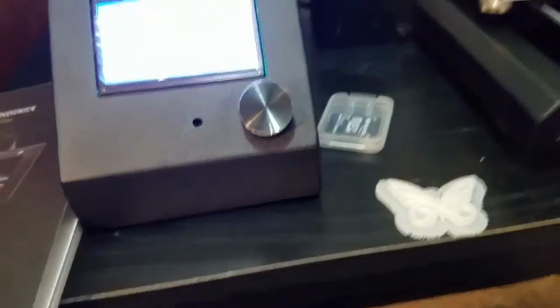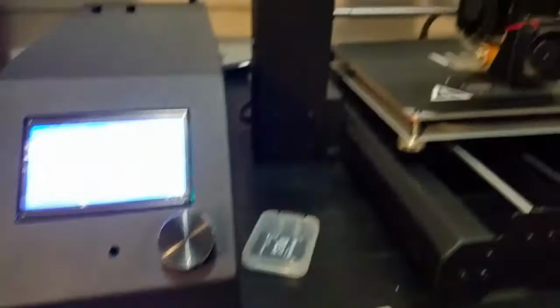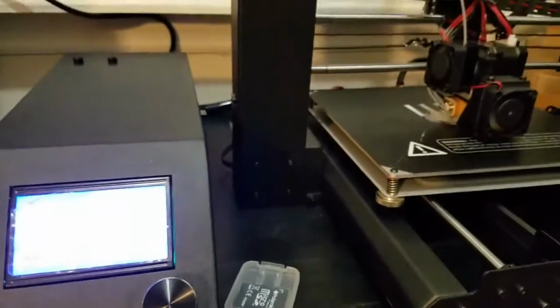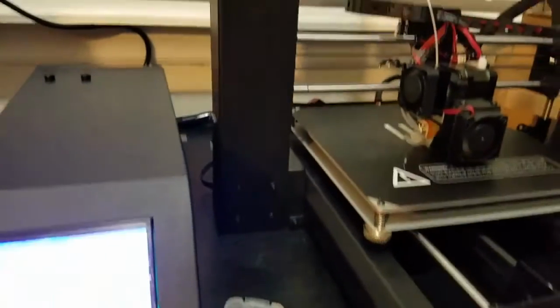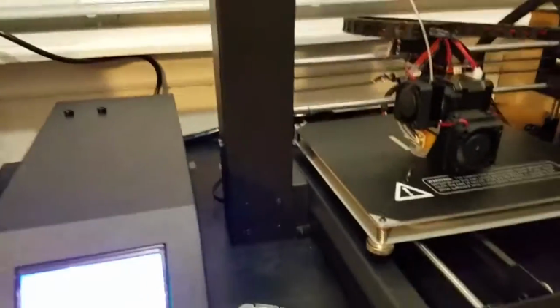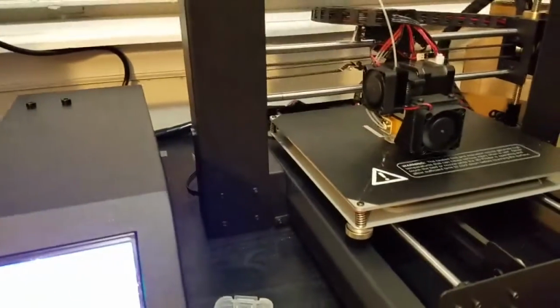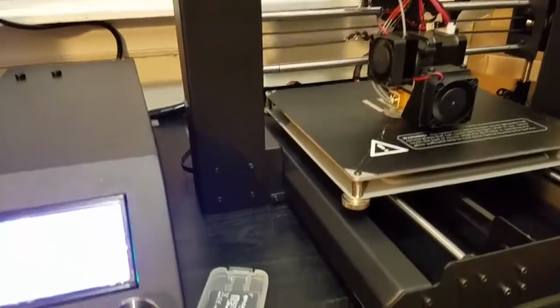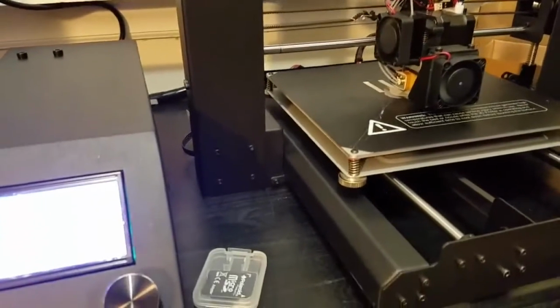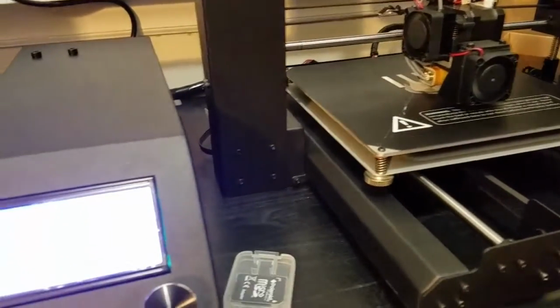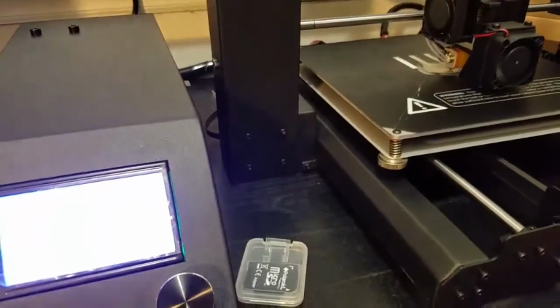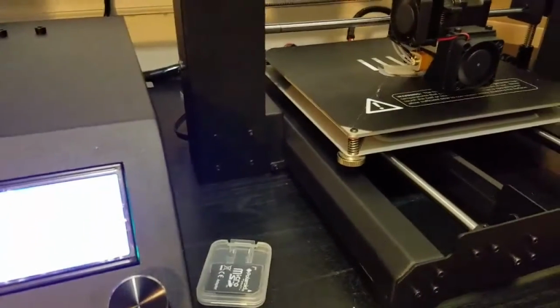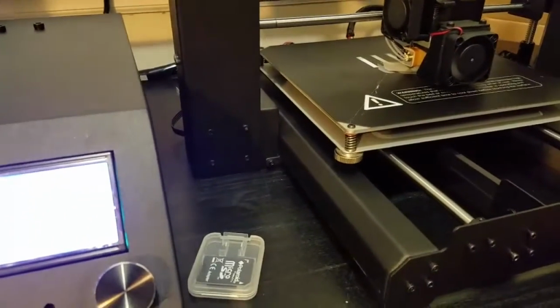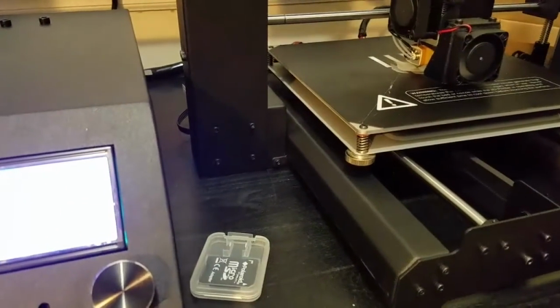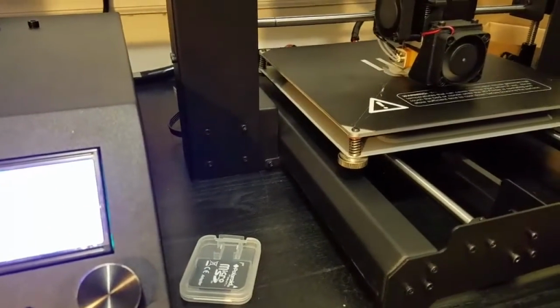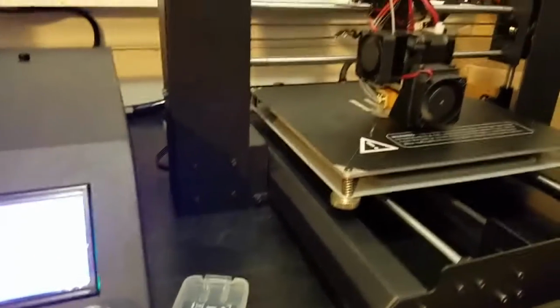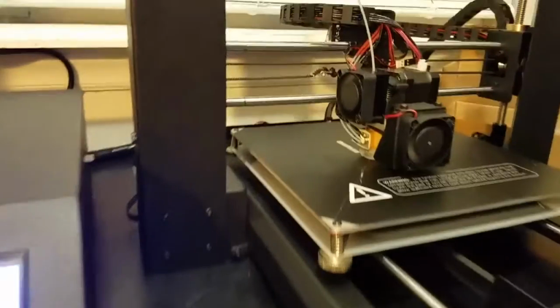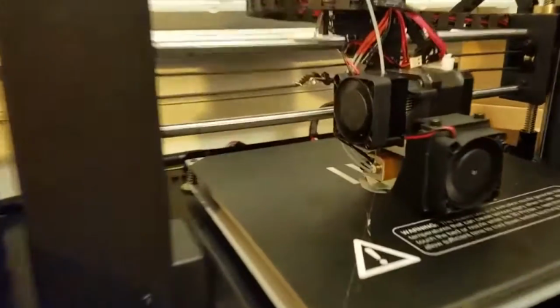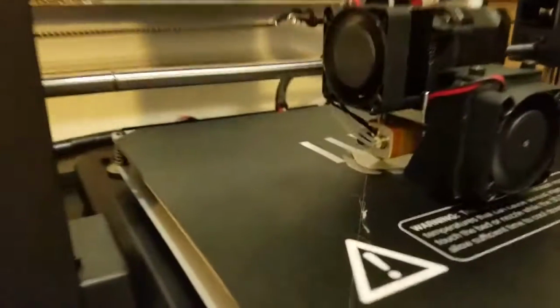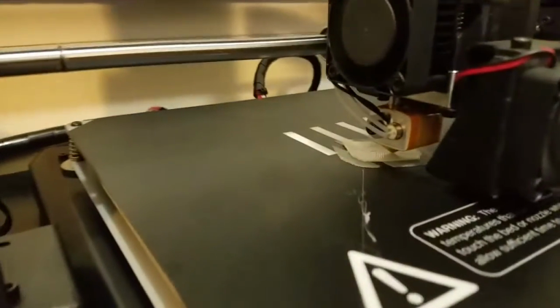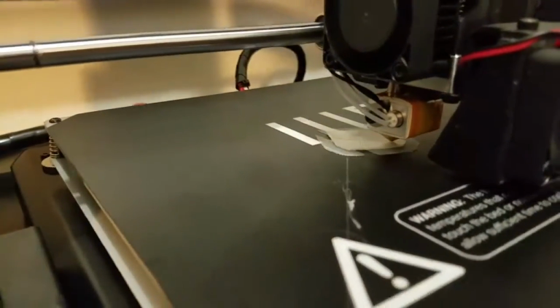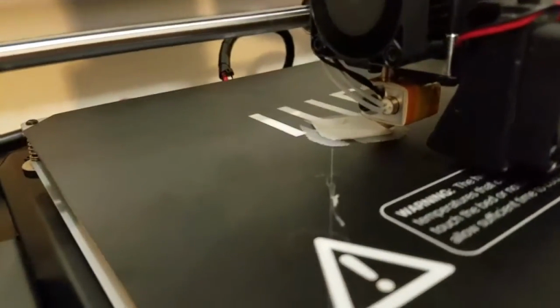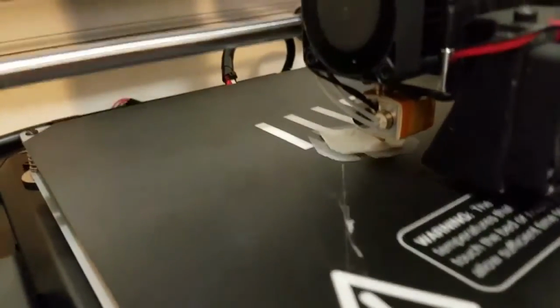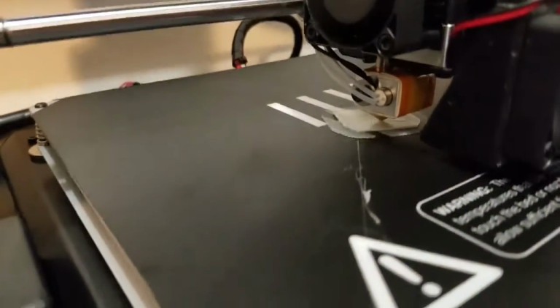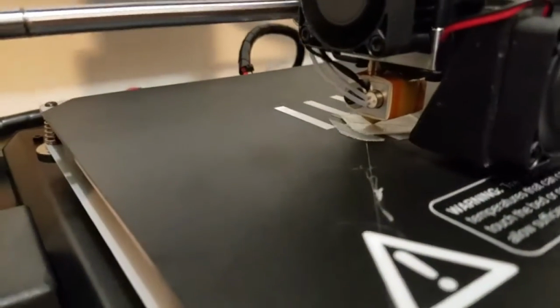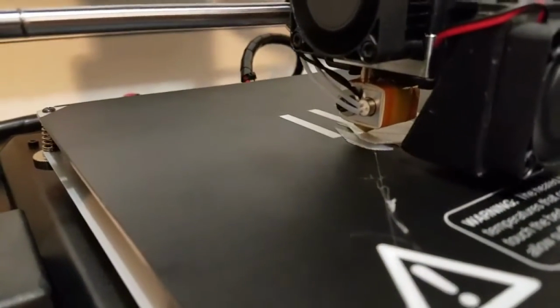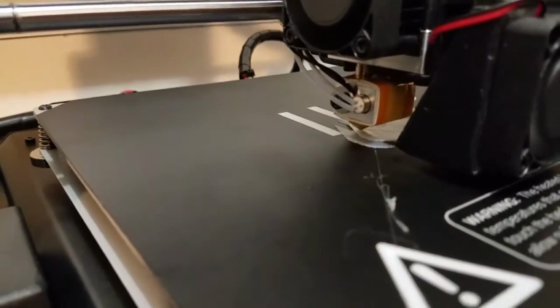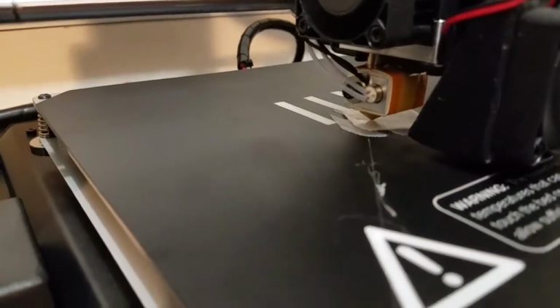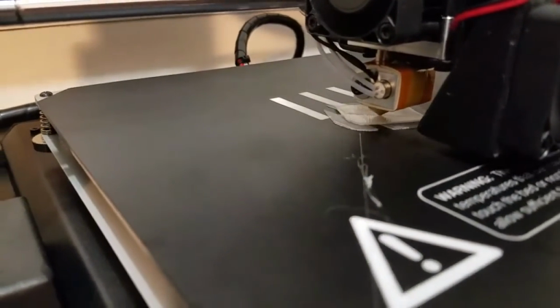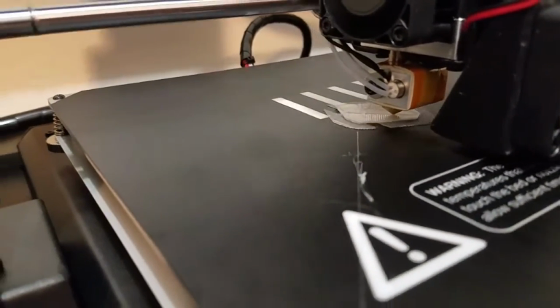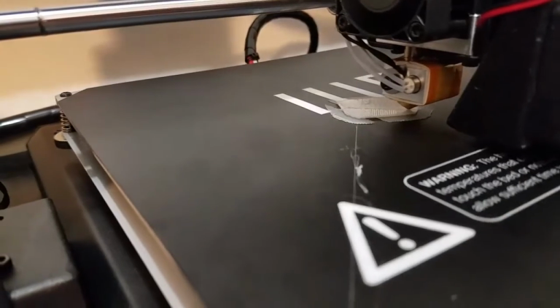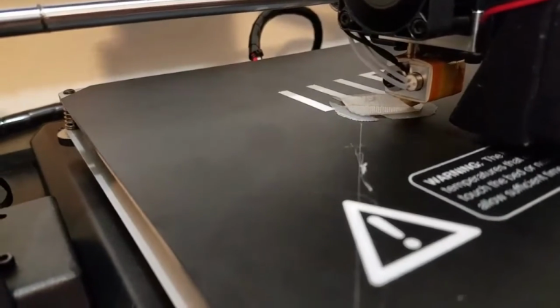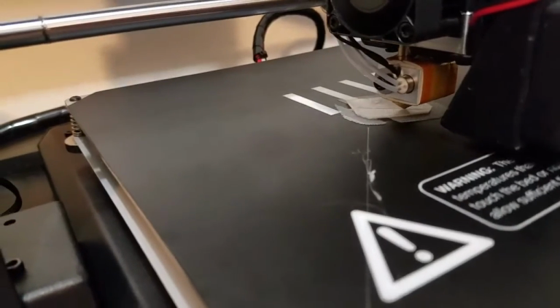I think that a 3D printer is one of the best prepping things I've ever bought. Let me tell you why. One, we can print things and replicate parts and prototype them.